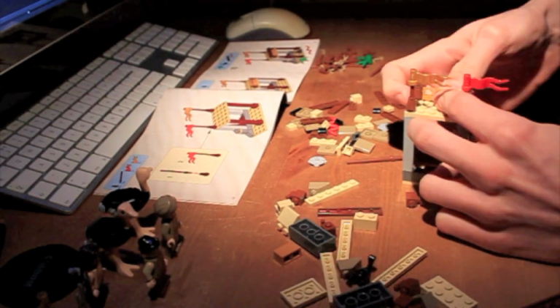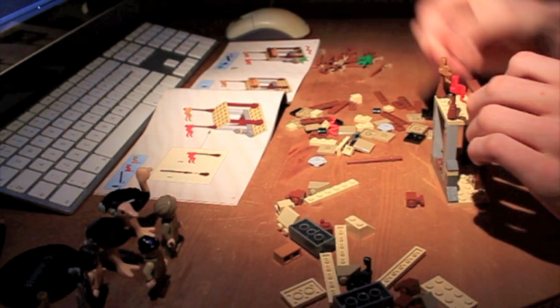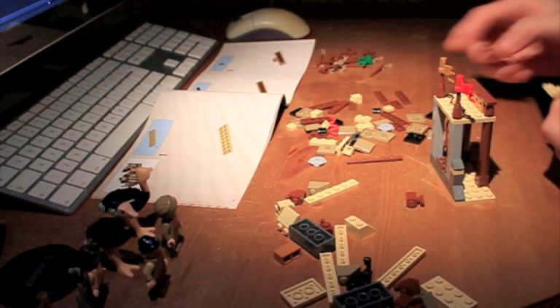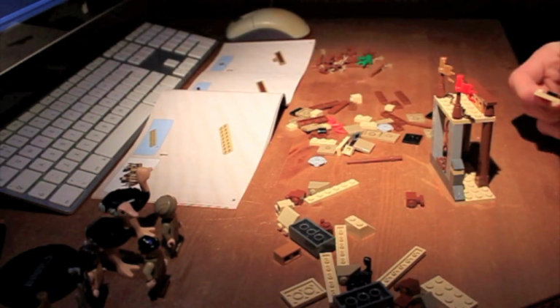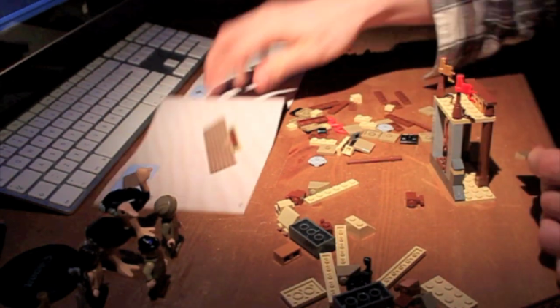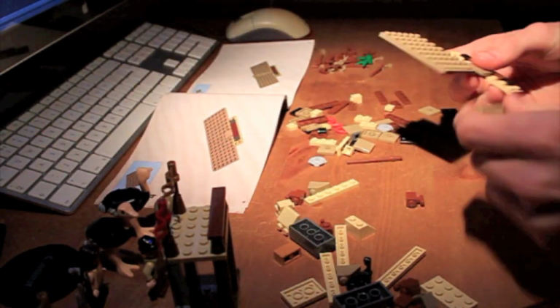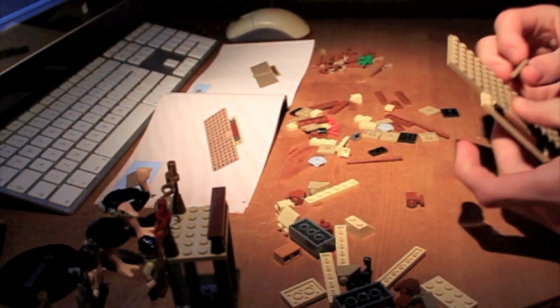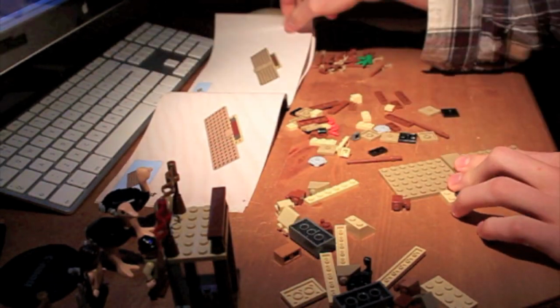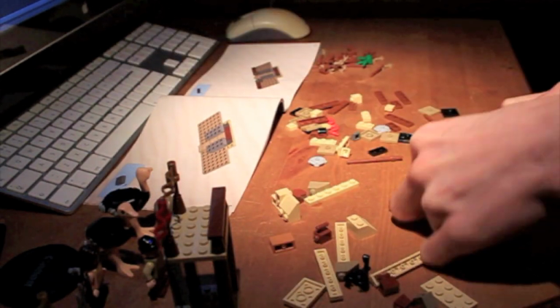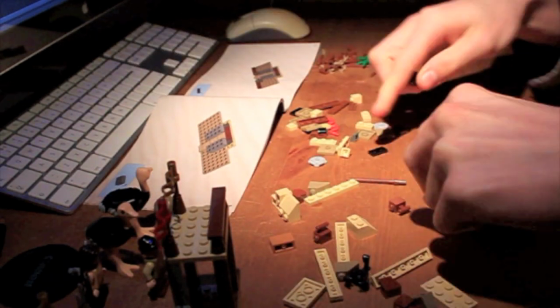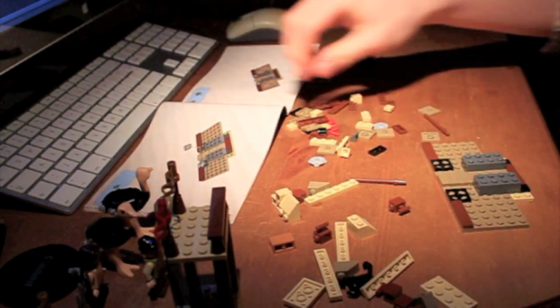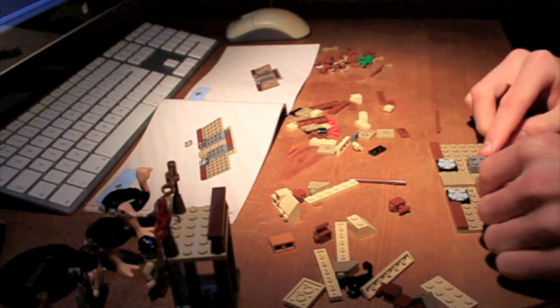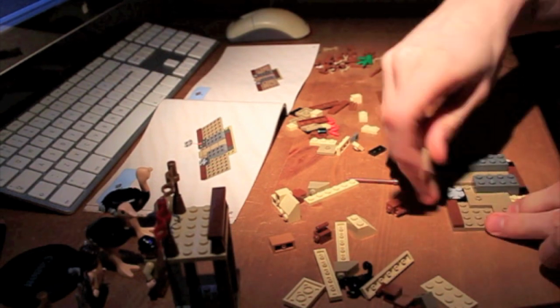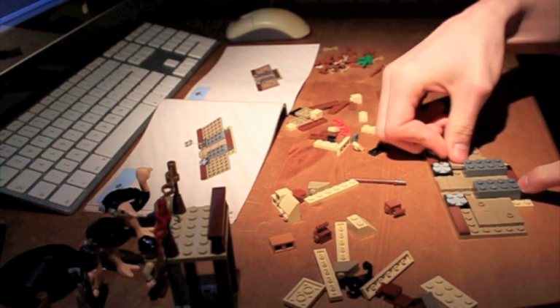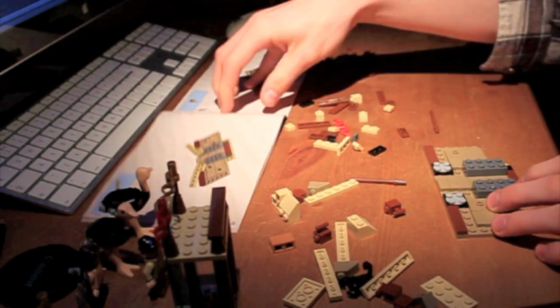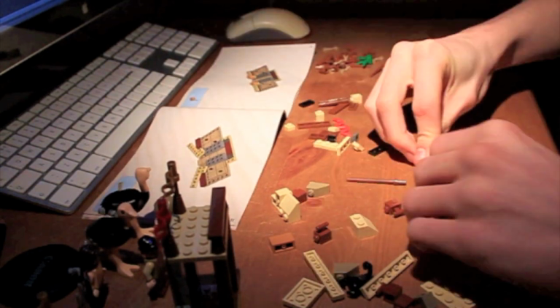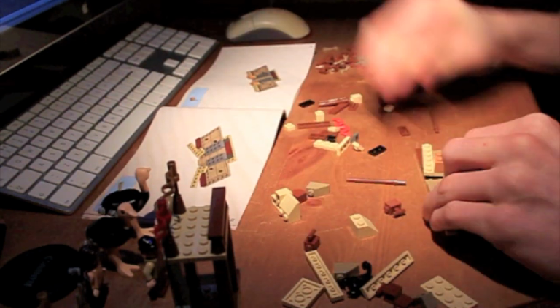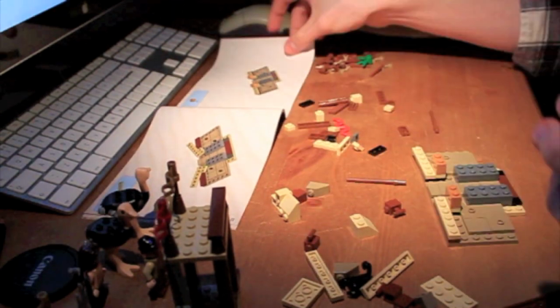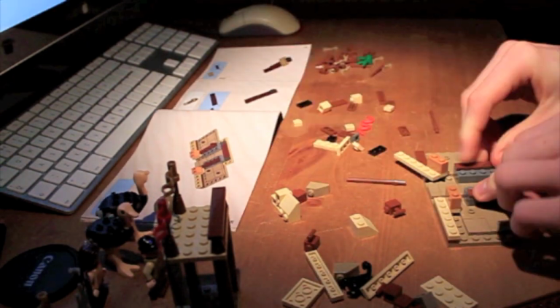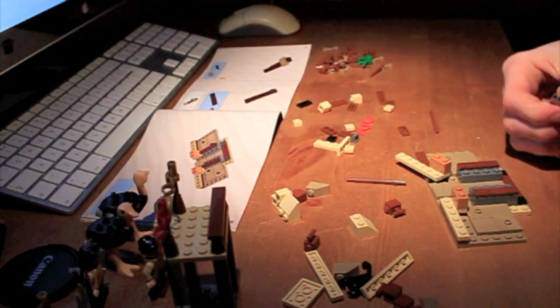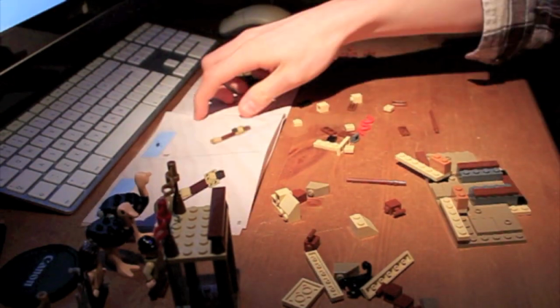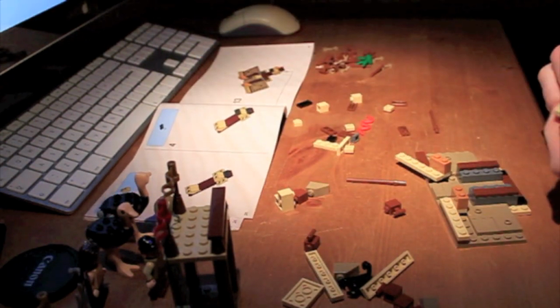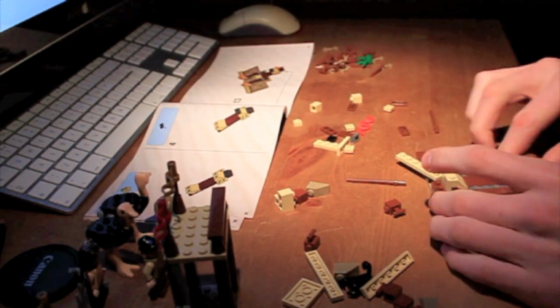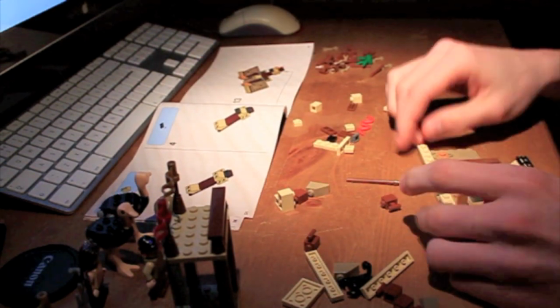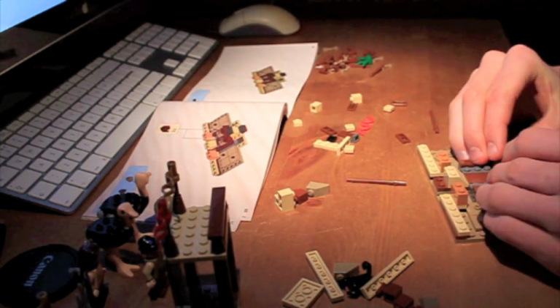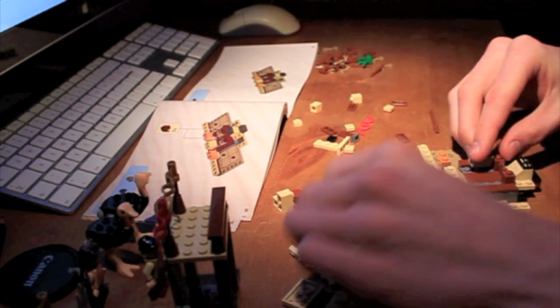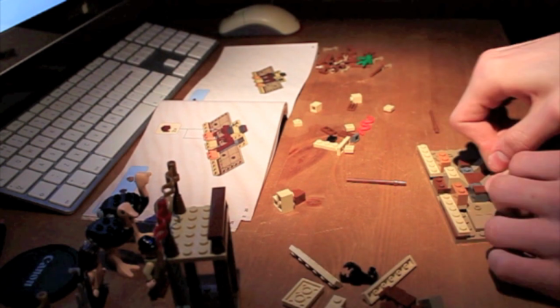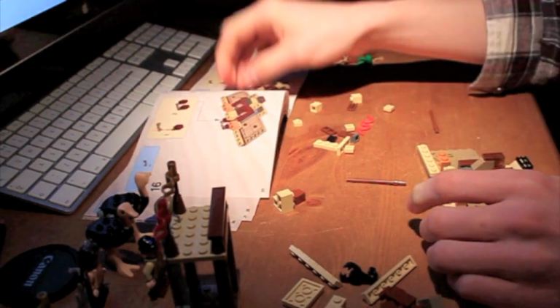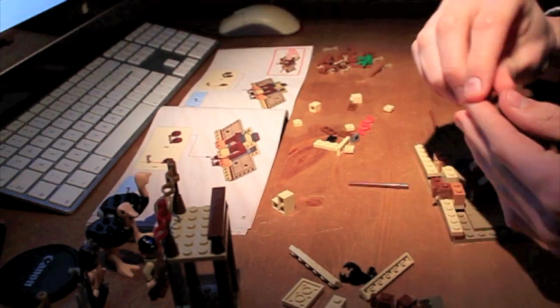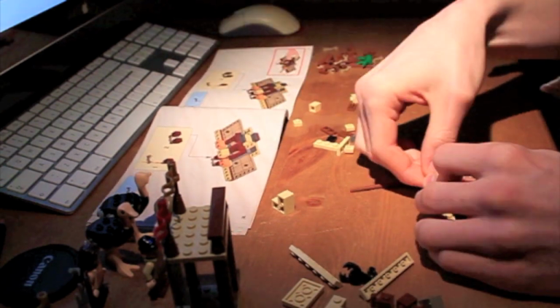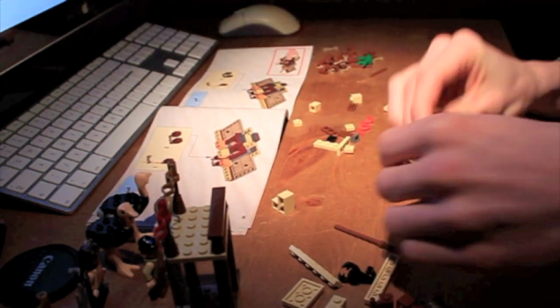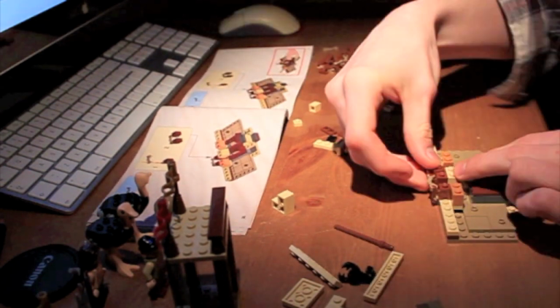There are a lot of nice pieces in this set actually. You can see I'm using them there — a lot of brown bars and brown cones and tan pieces which are useful.